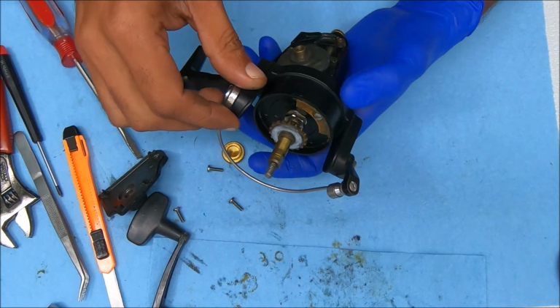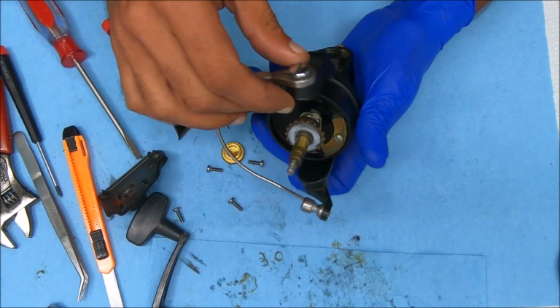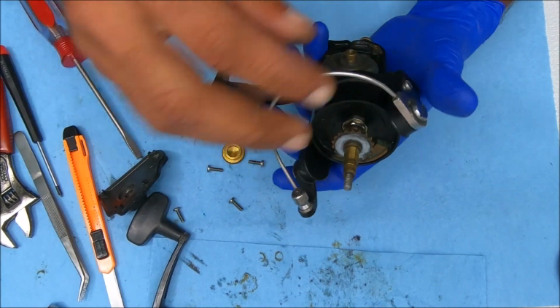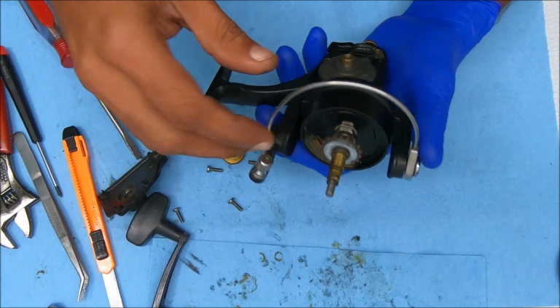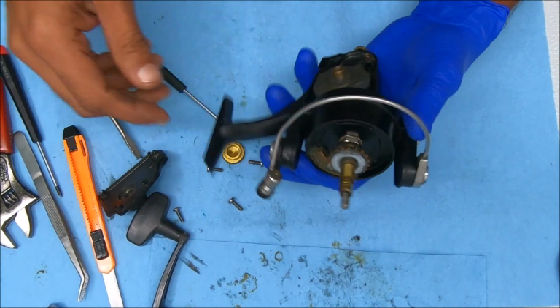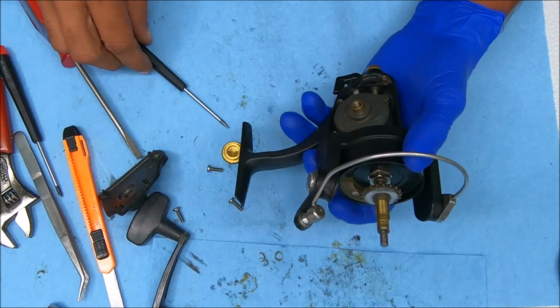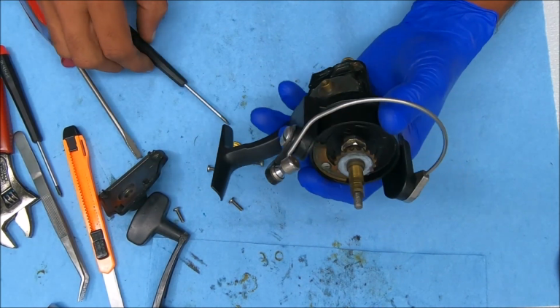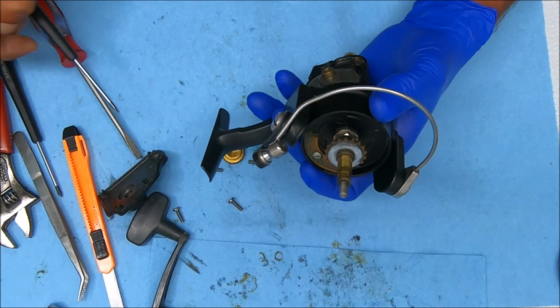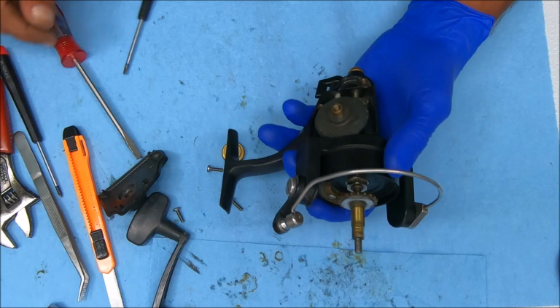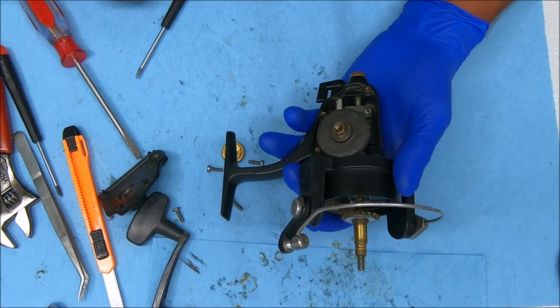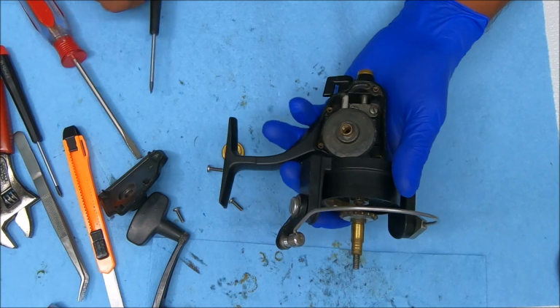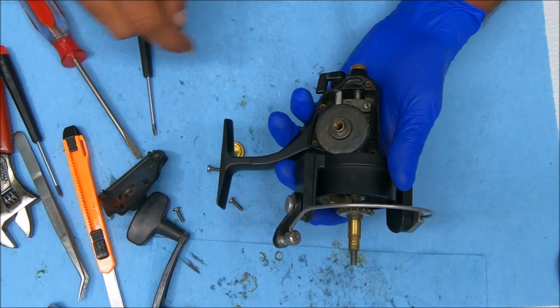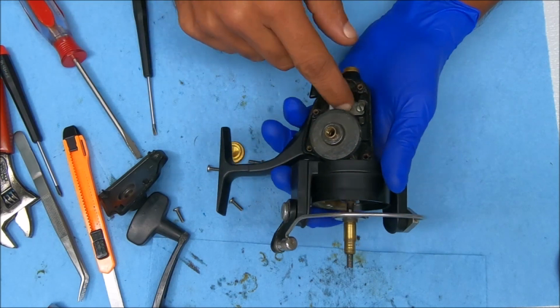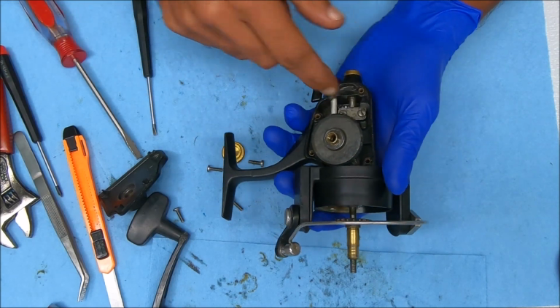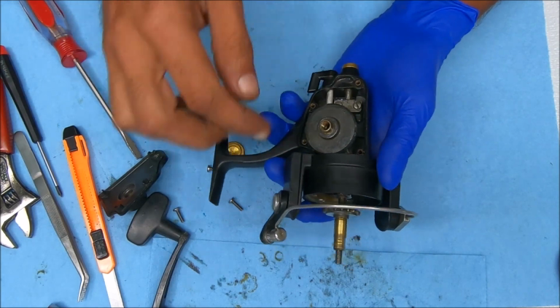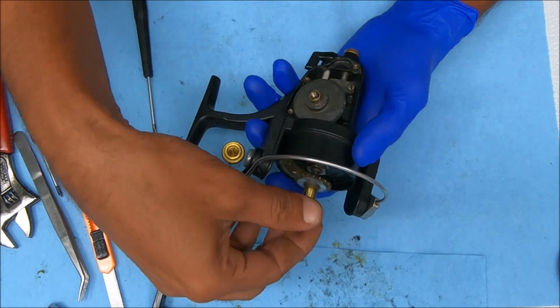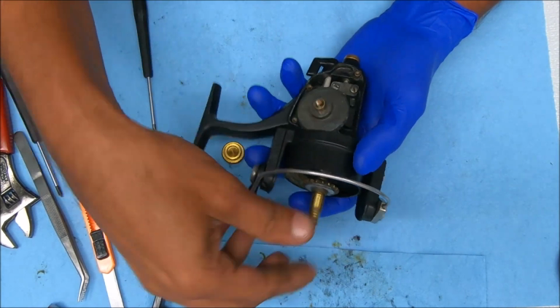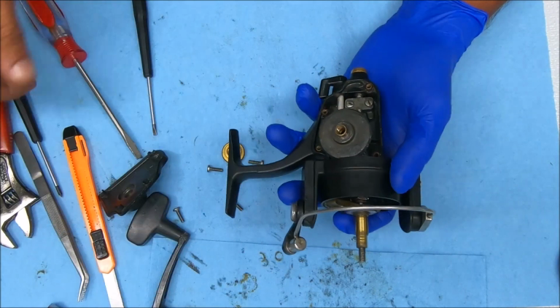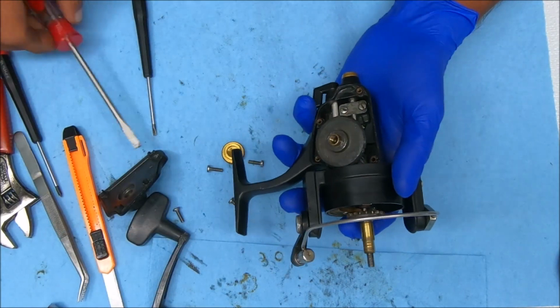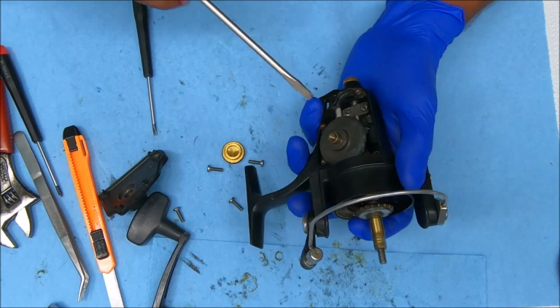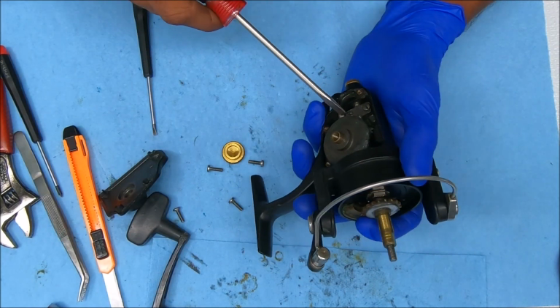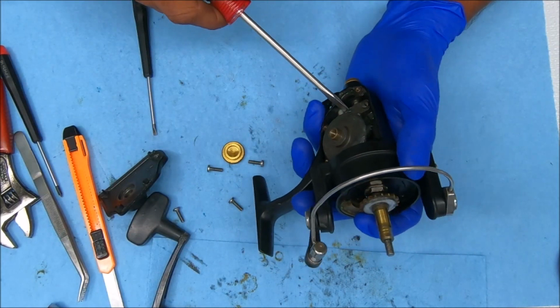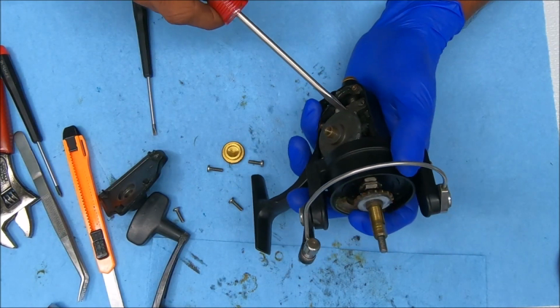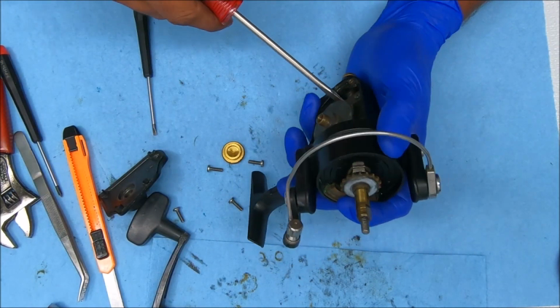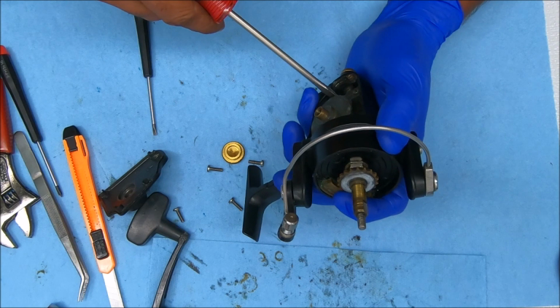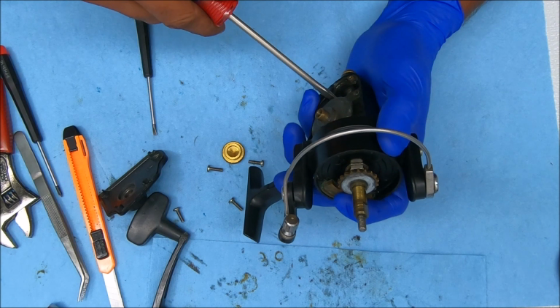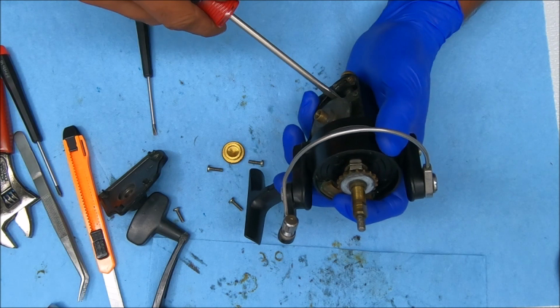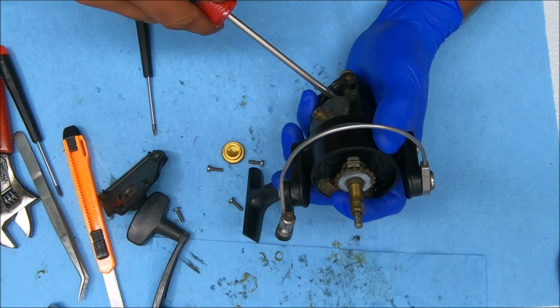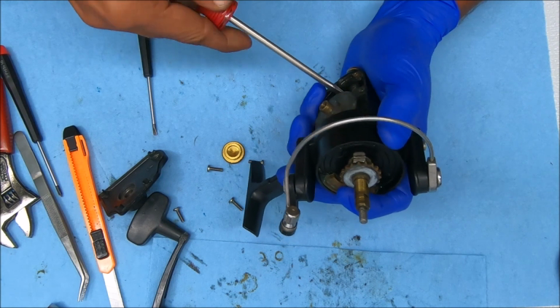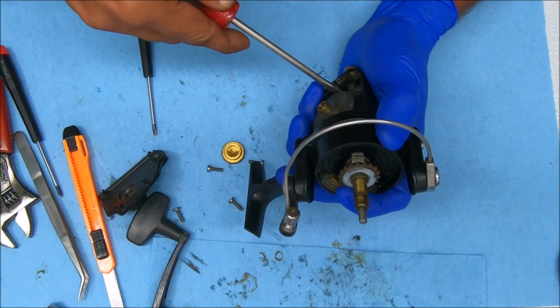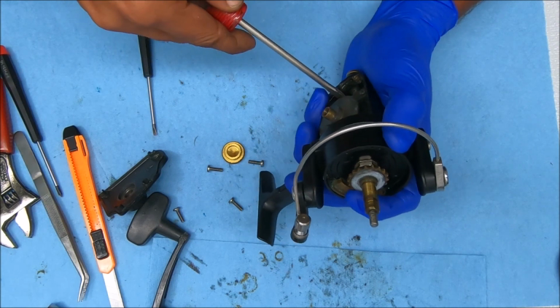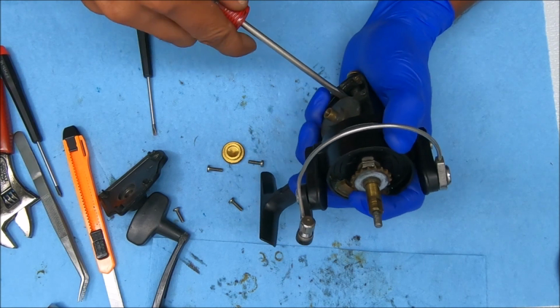I may not be able to show you guys this video. Let's go ahead and remove this plate here, or loosen it so we can get that shaft out of there.